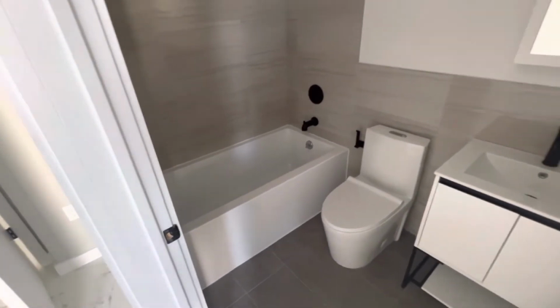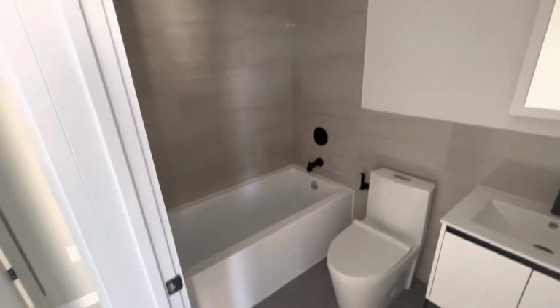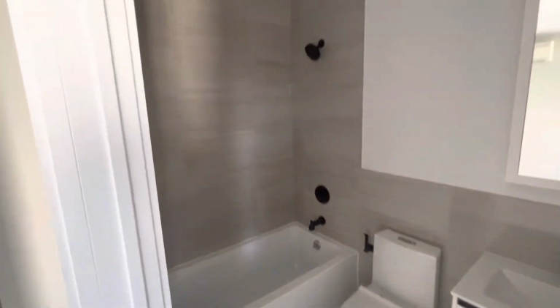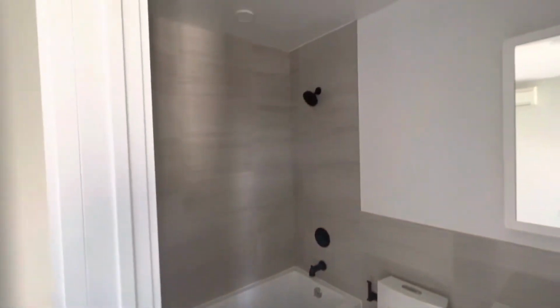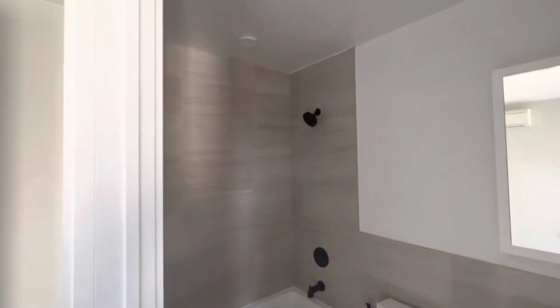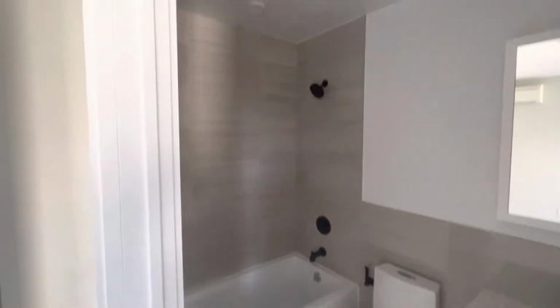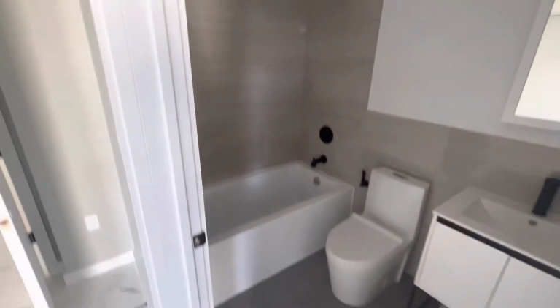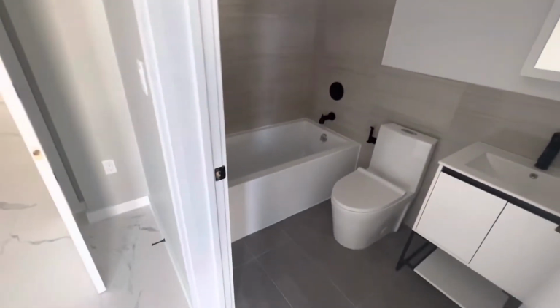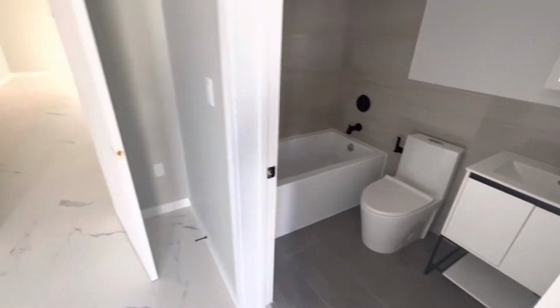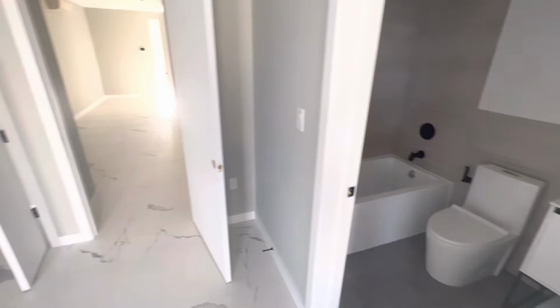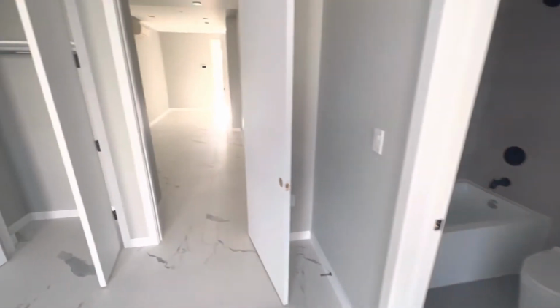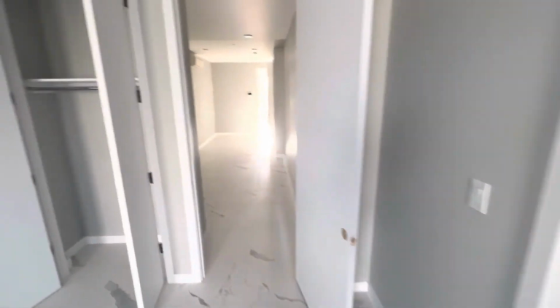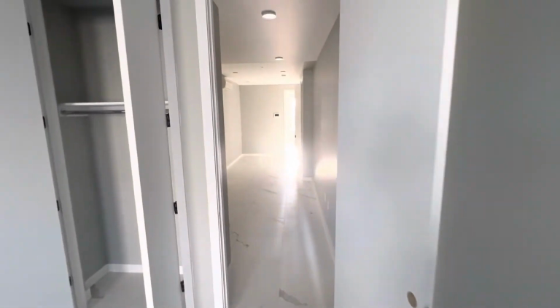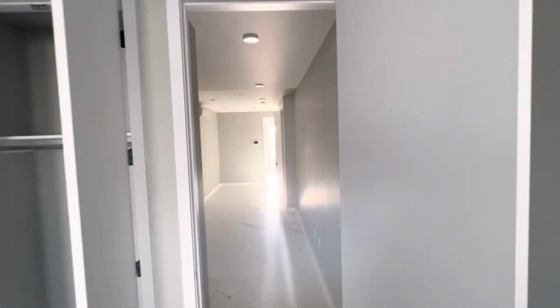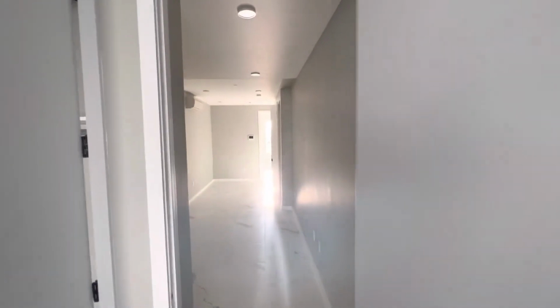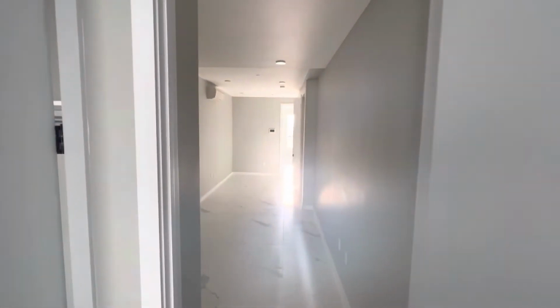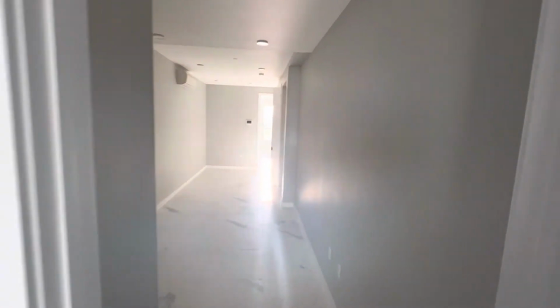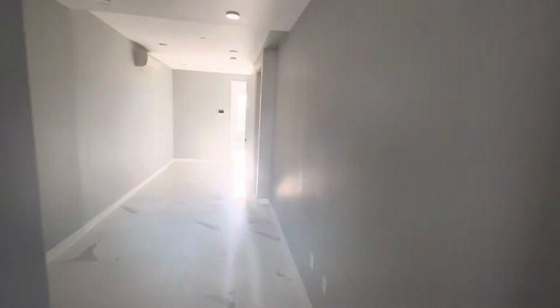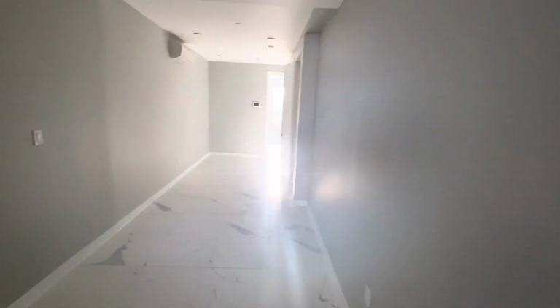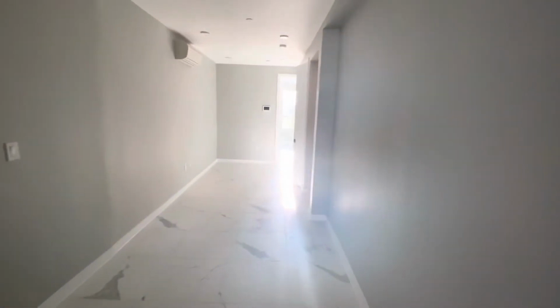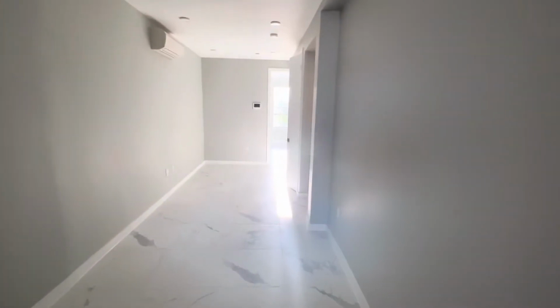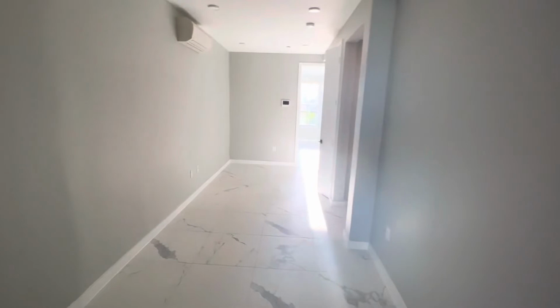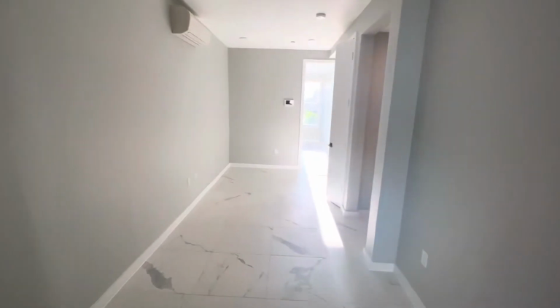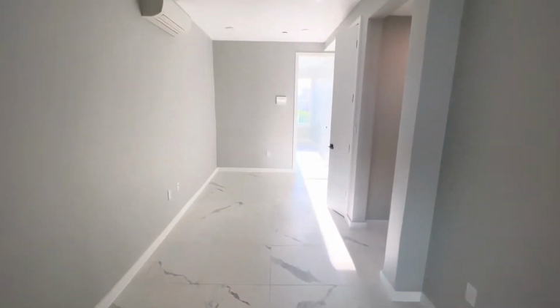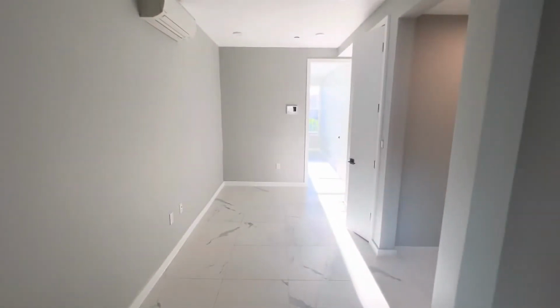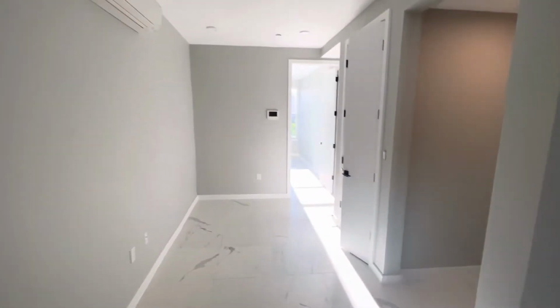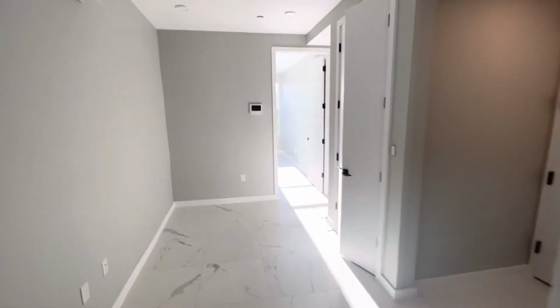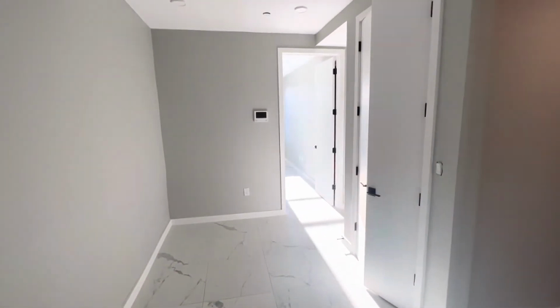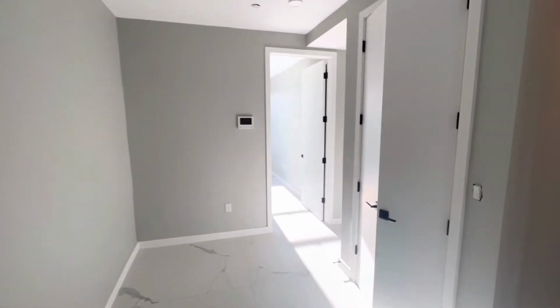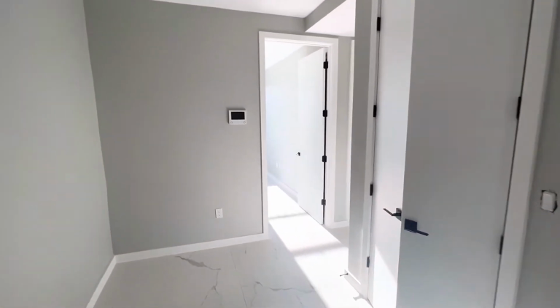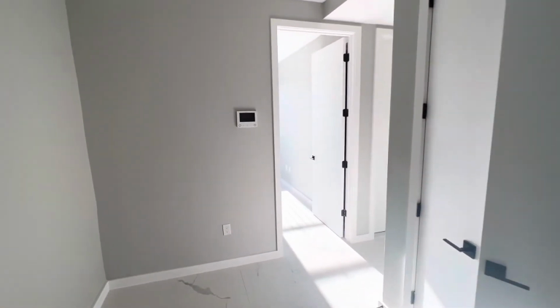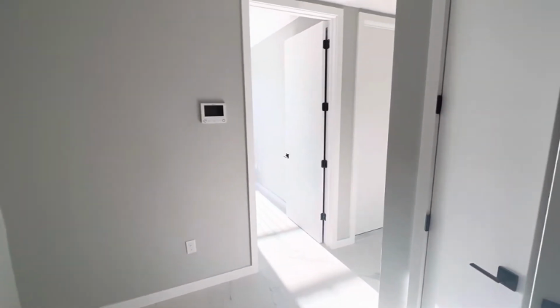Everything here is brand new. This is a total gut renovation and the entire apartment is brand new — new floors, new walls, new units in the bathroom, new units in the kitchen.